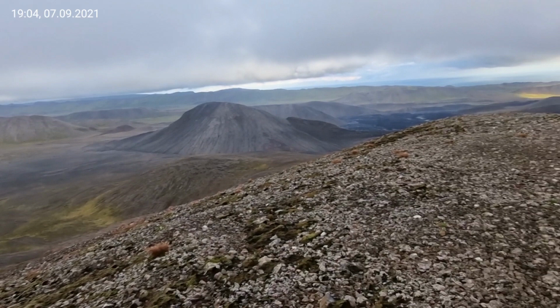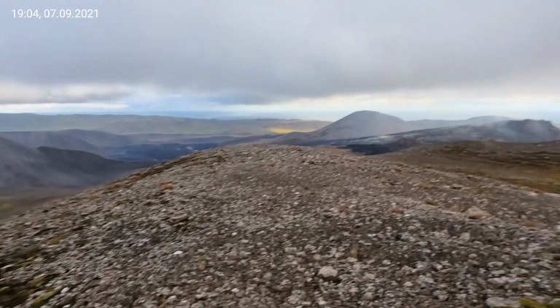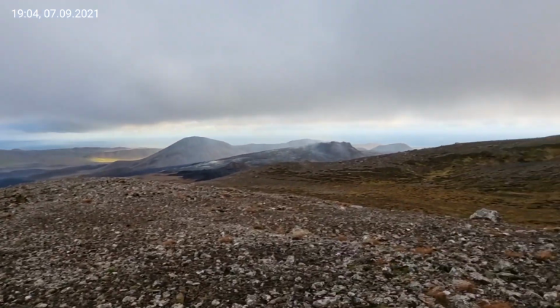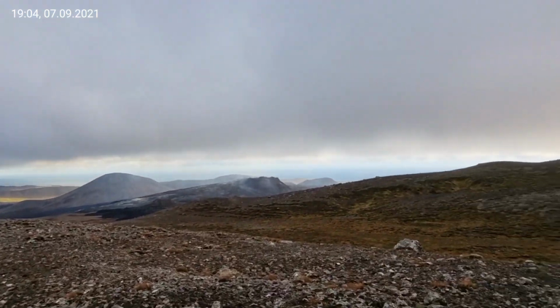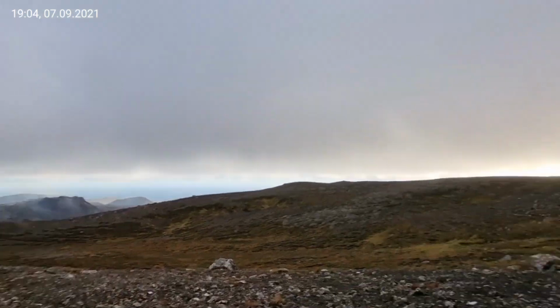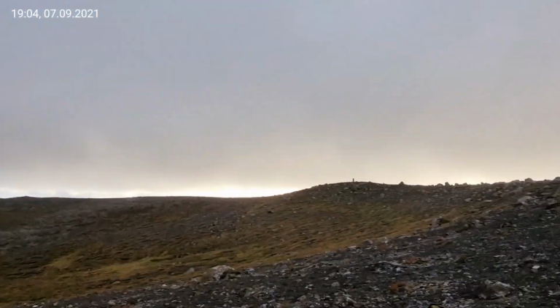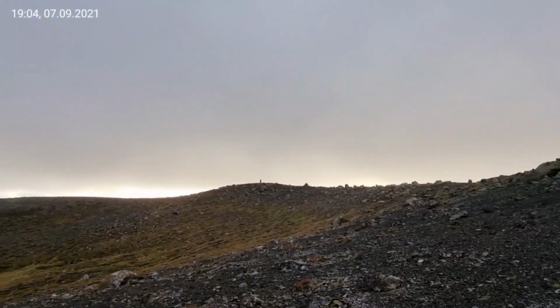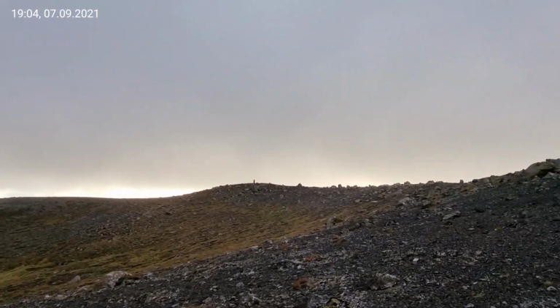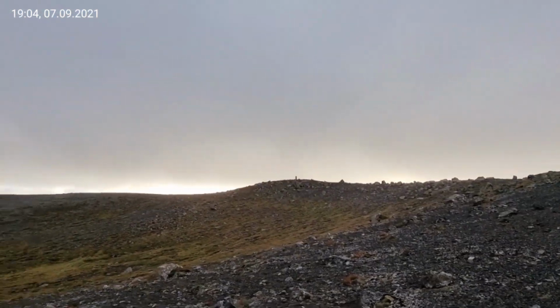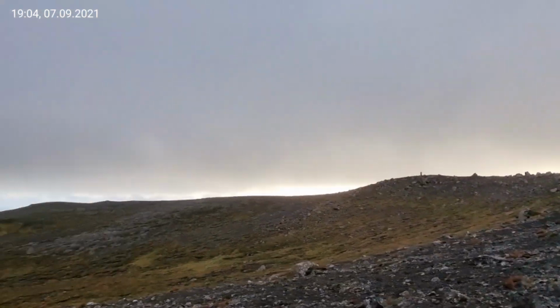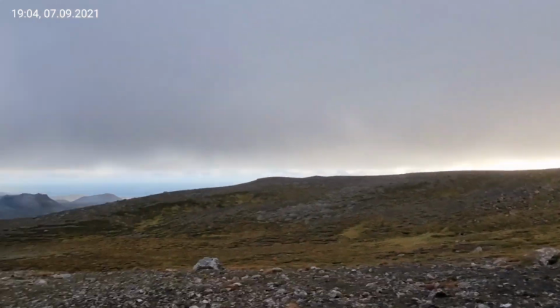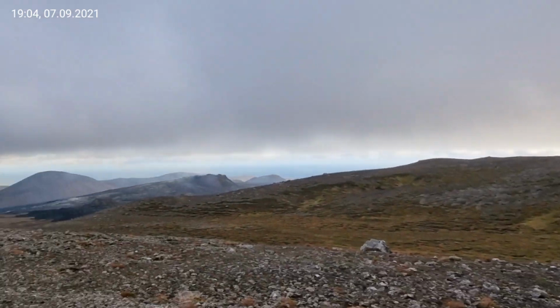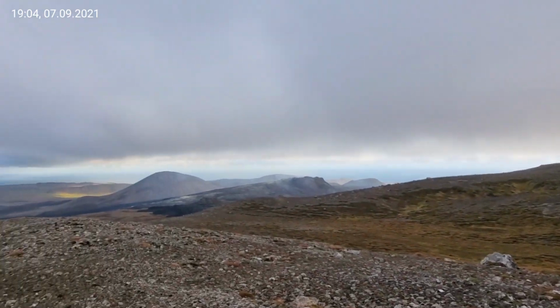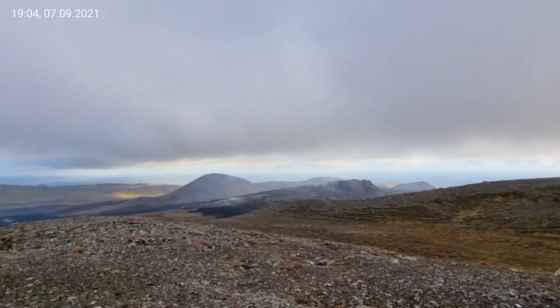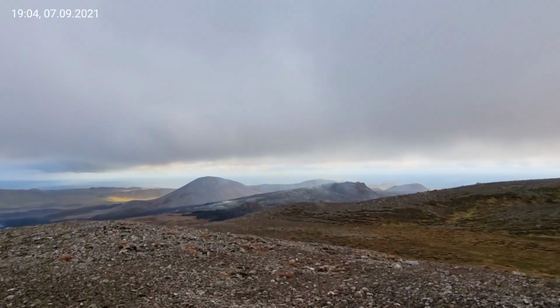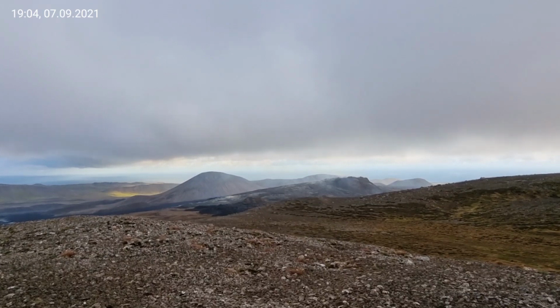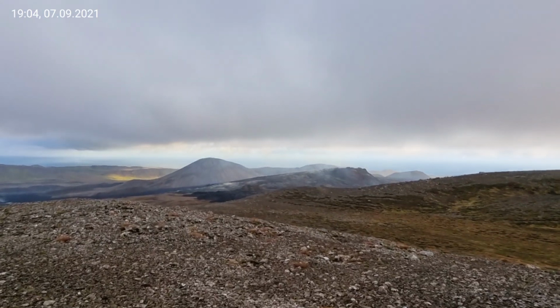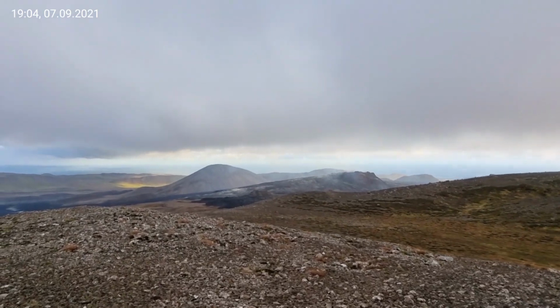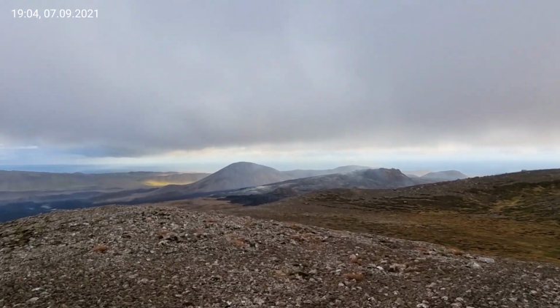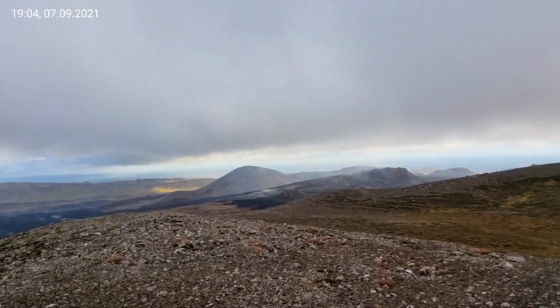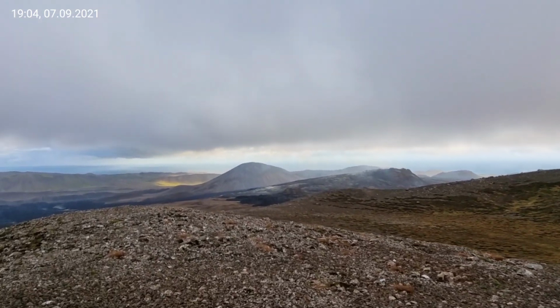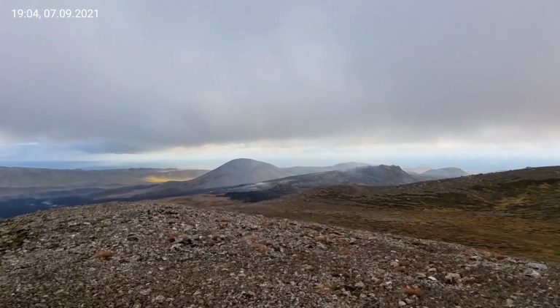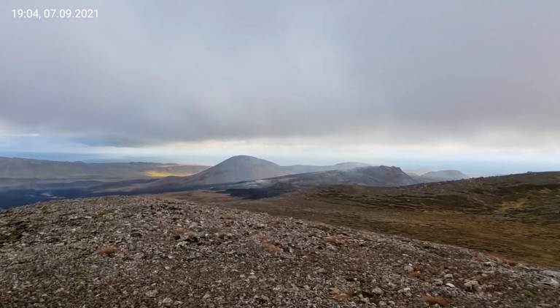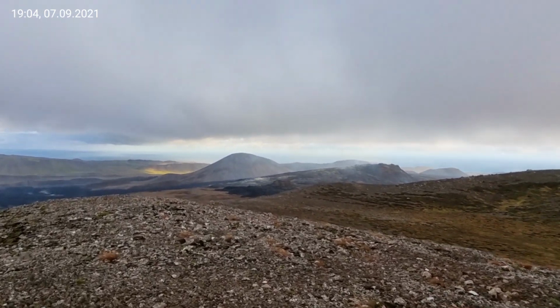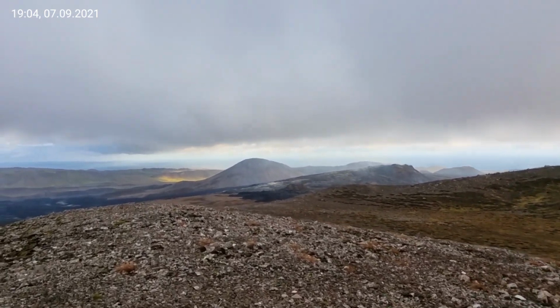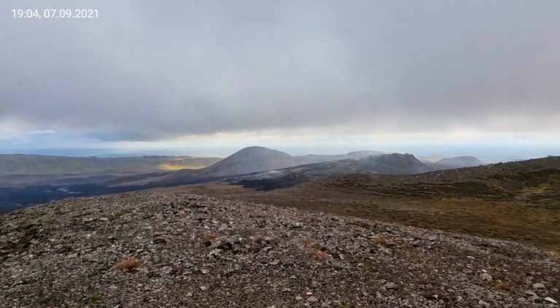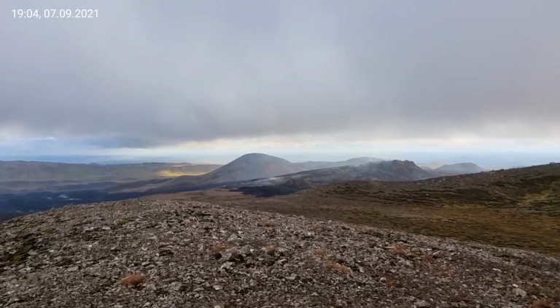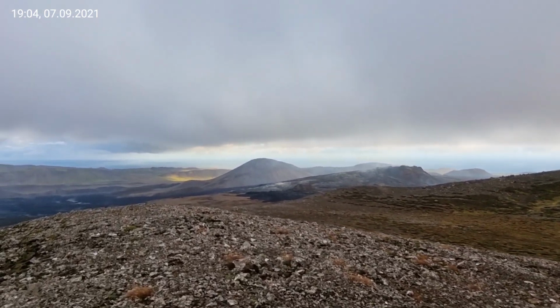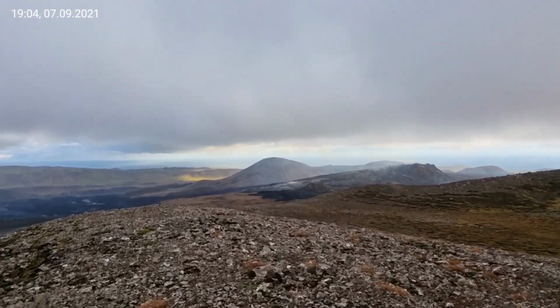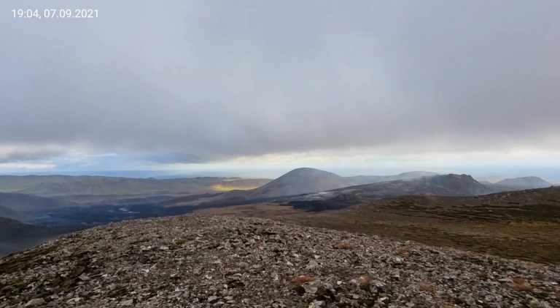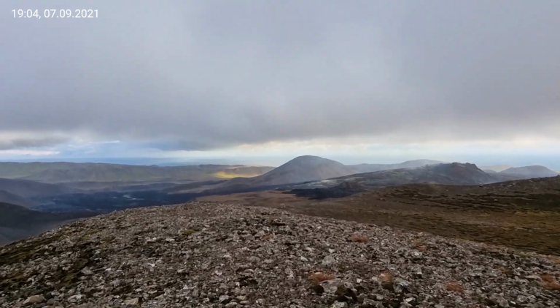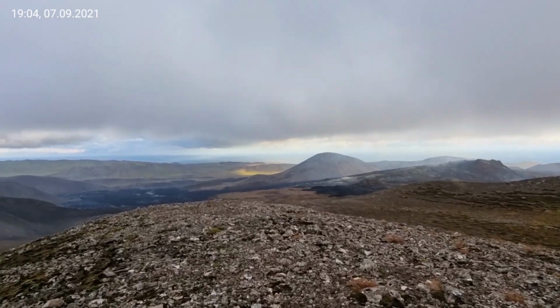Fagradalsfjall is easy to reach because it's next to the current eruption site, and you have Trail A which takes you half of the way. Easy hike.